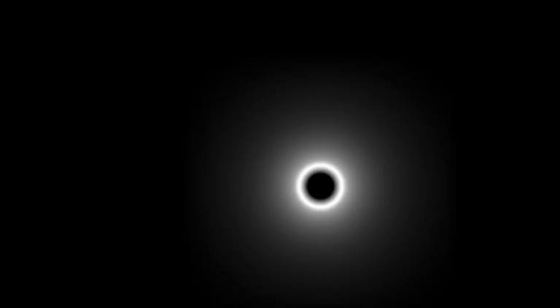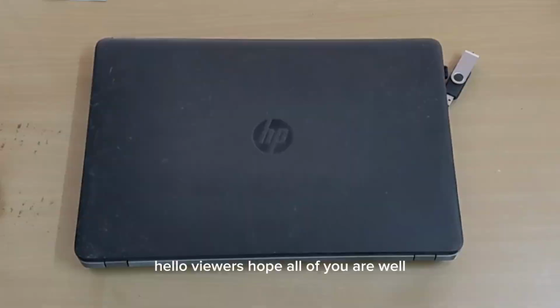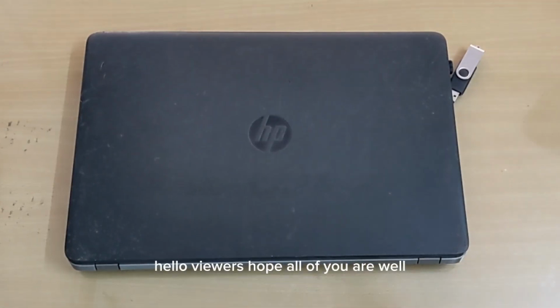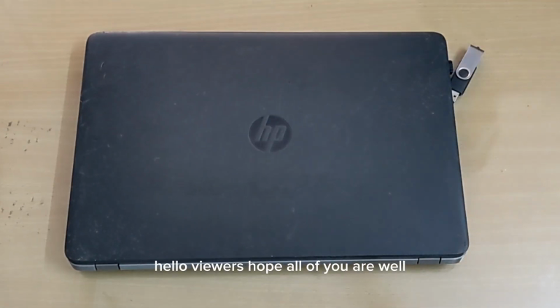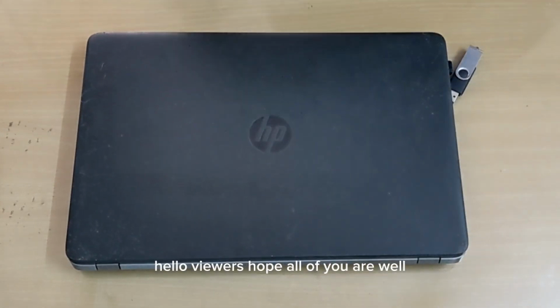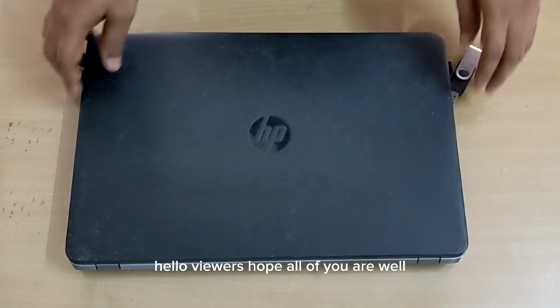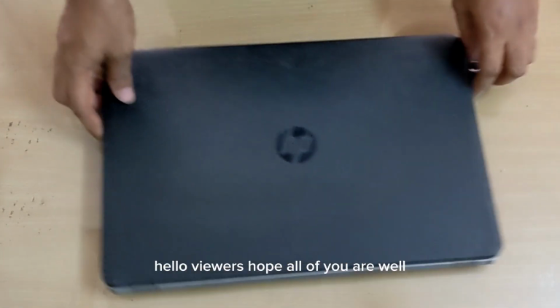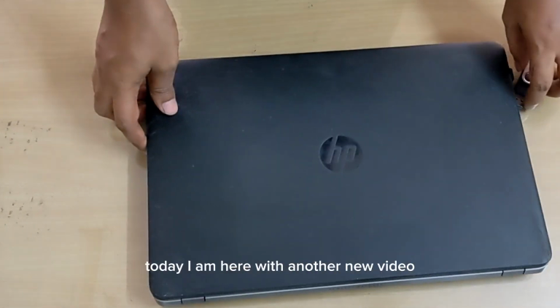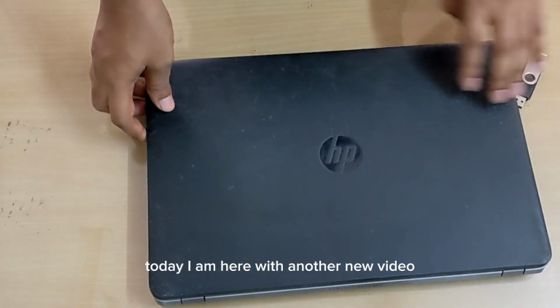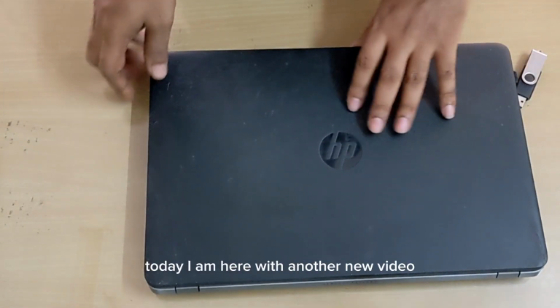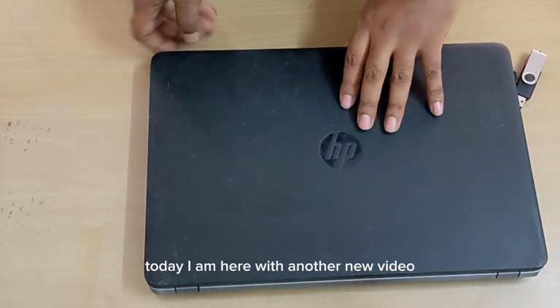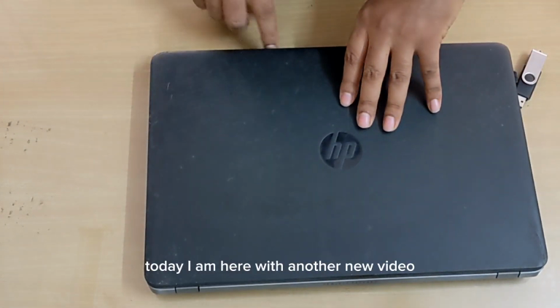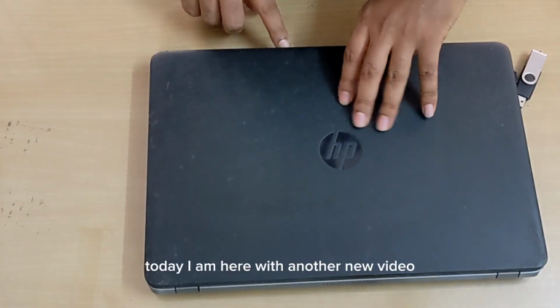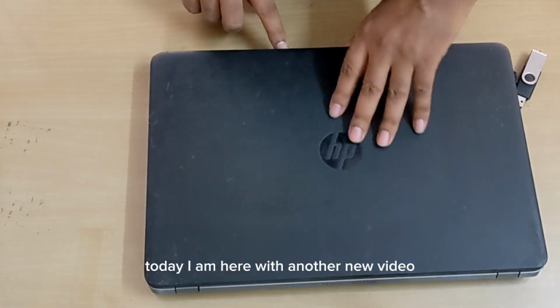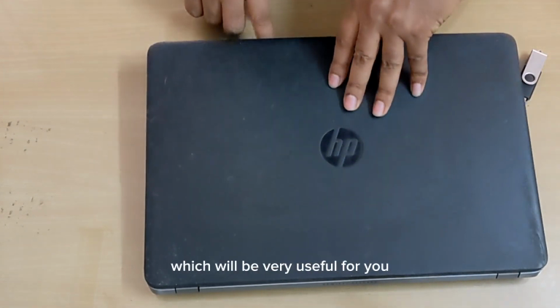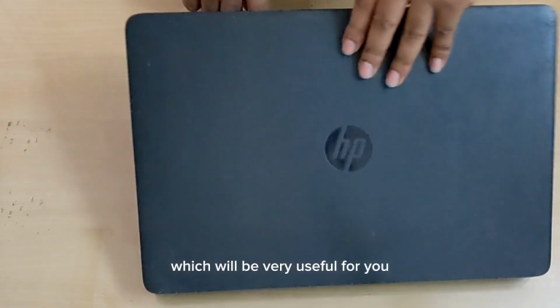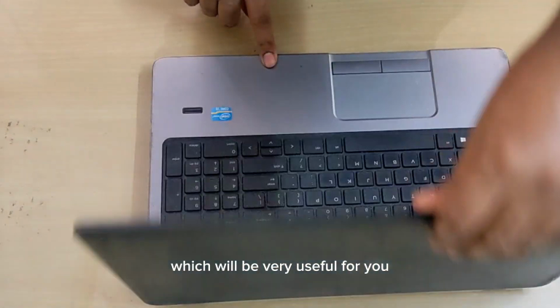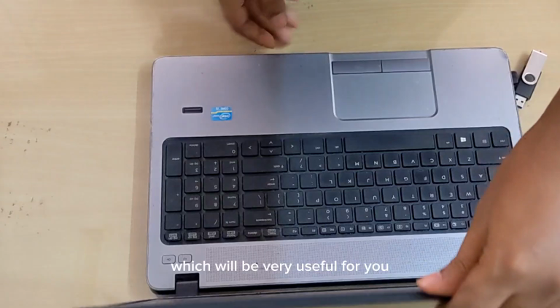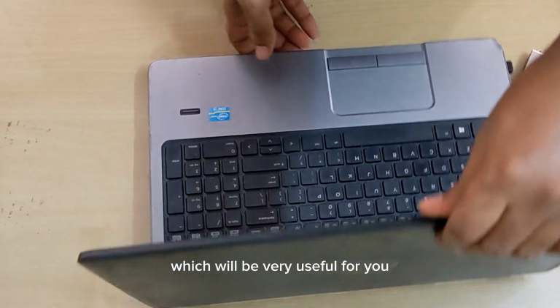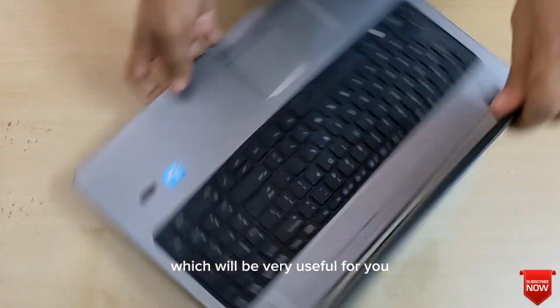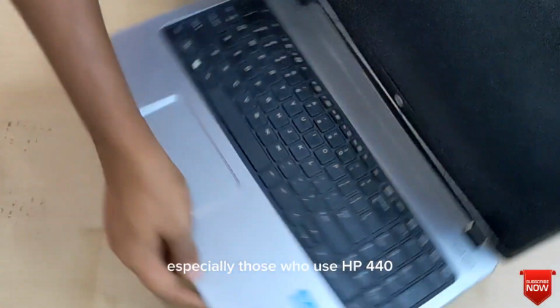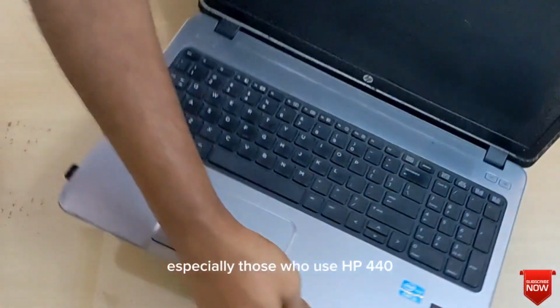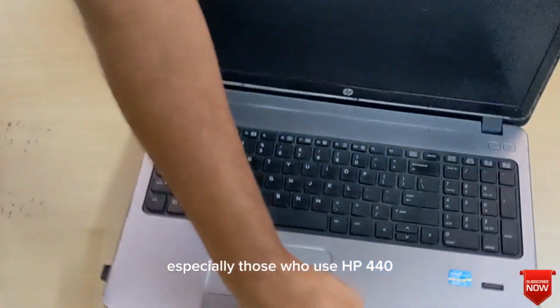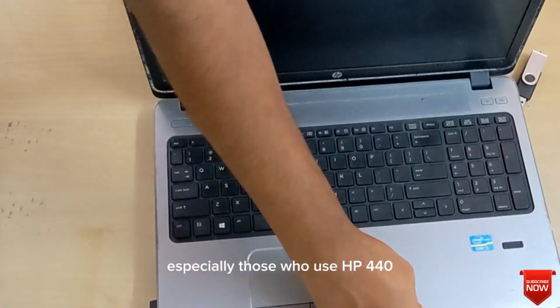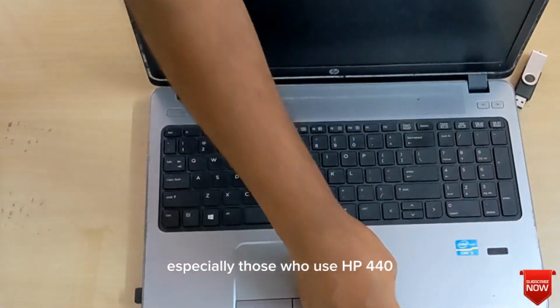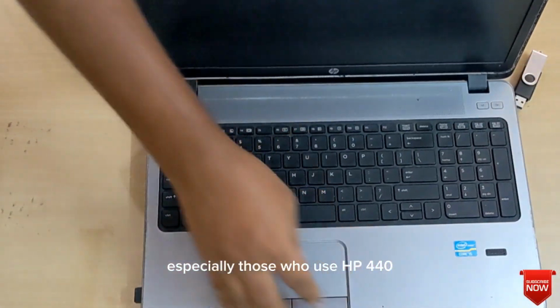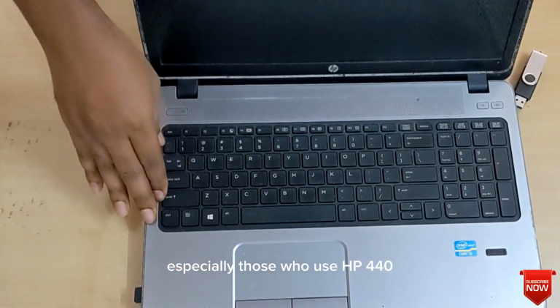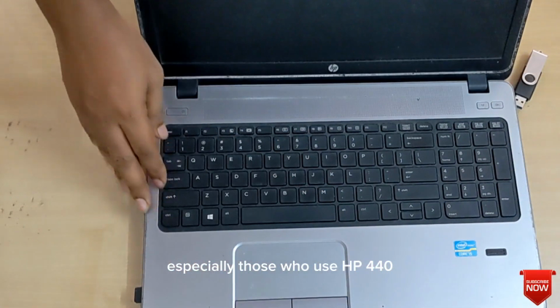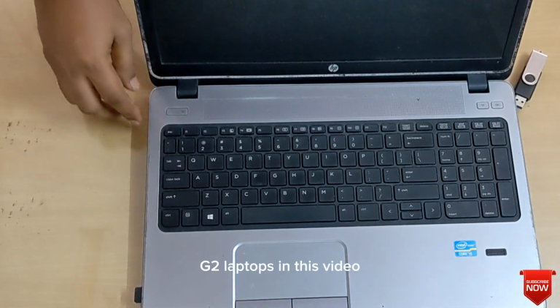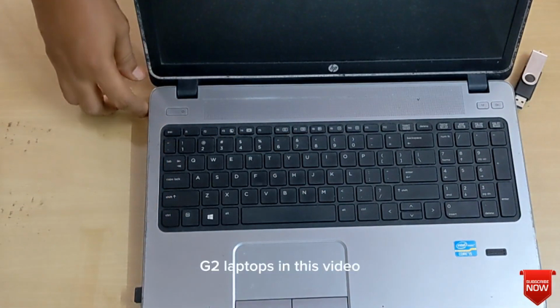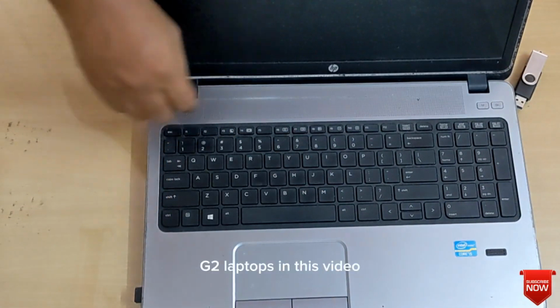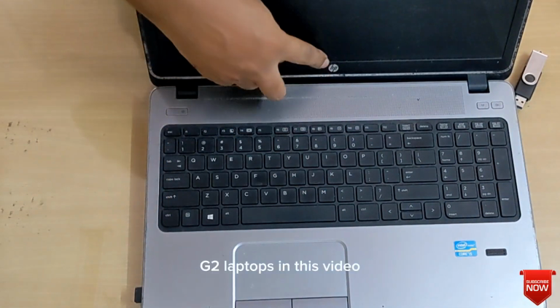Hello viewers, hope all of you are well. Today I am here with another new video which will be very useful for you, specially those who use HP 440 Z2 laptops.